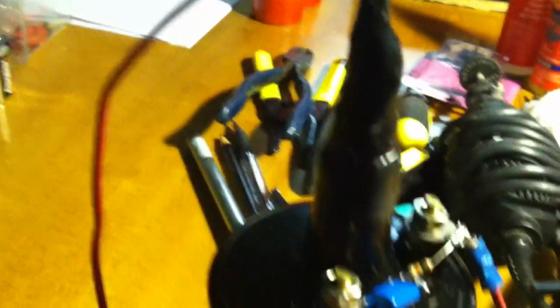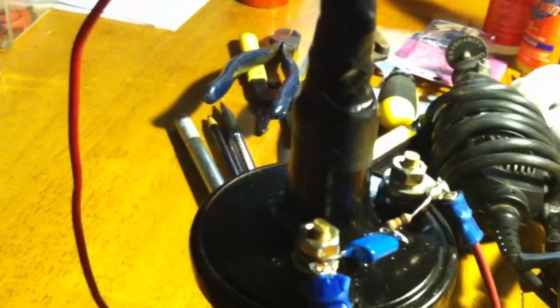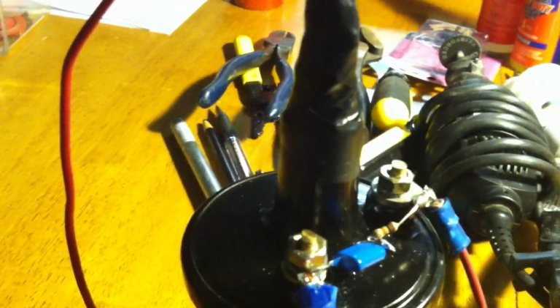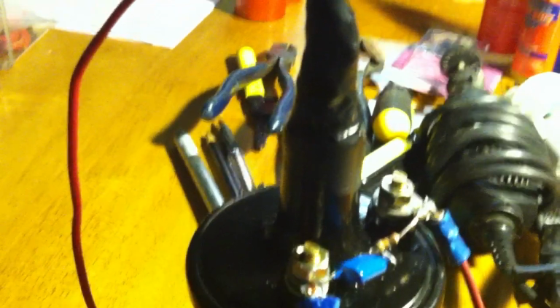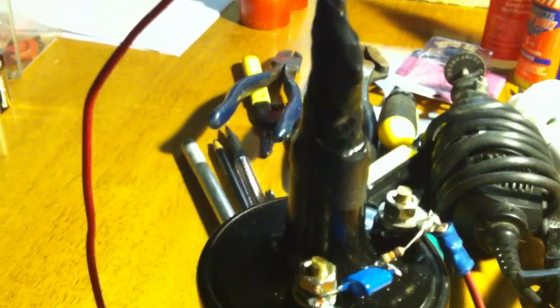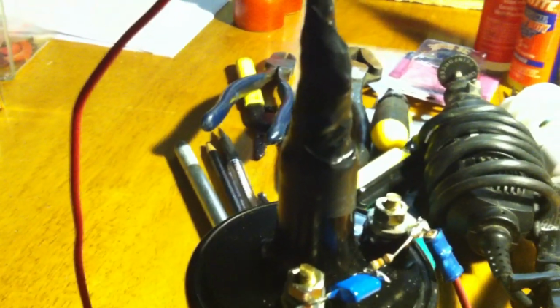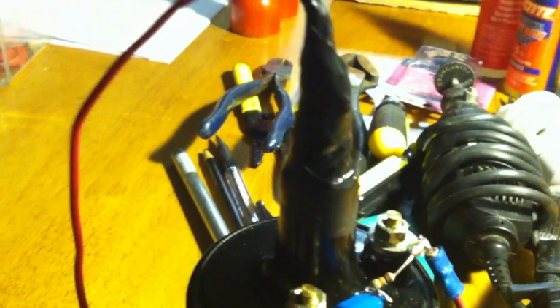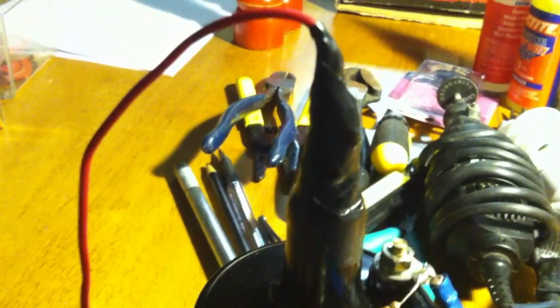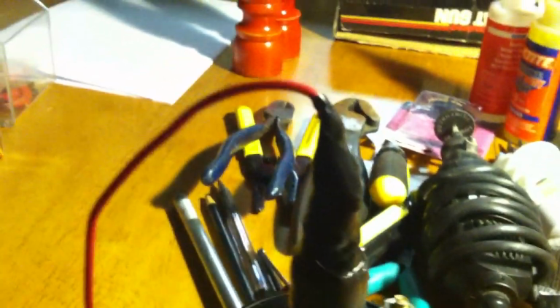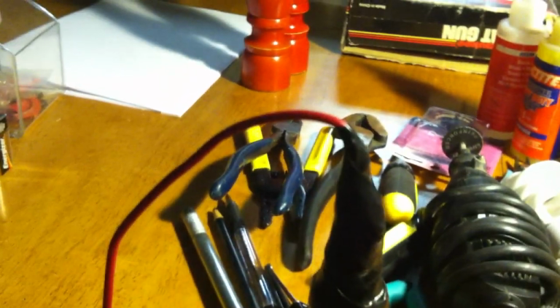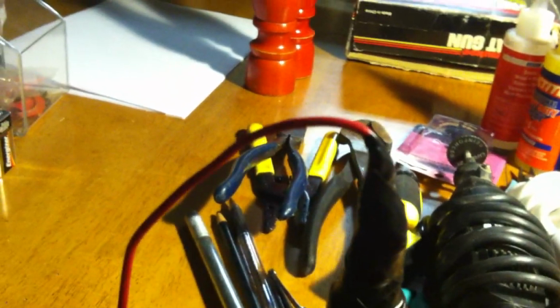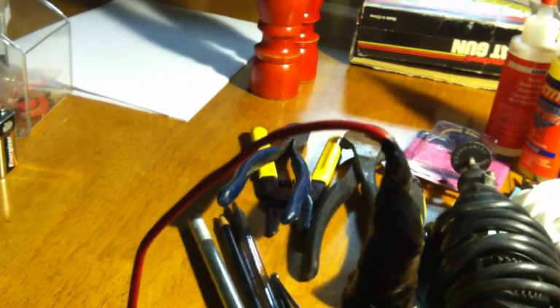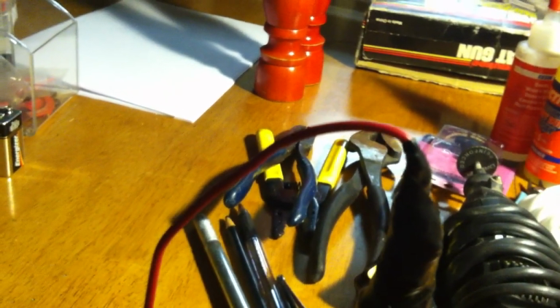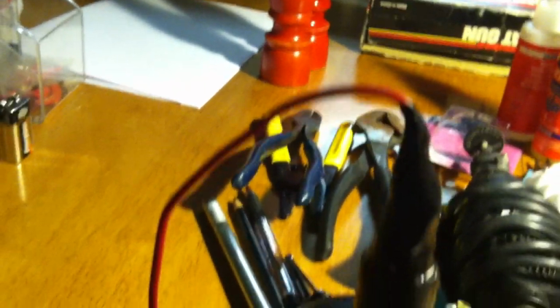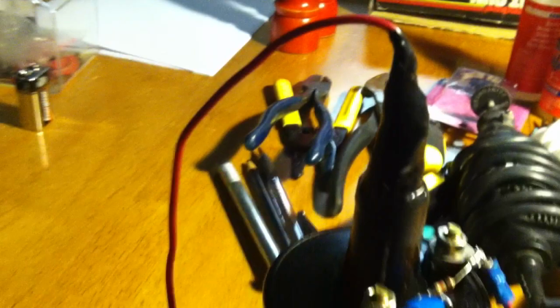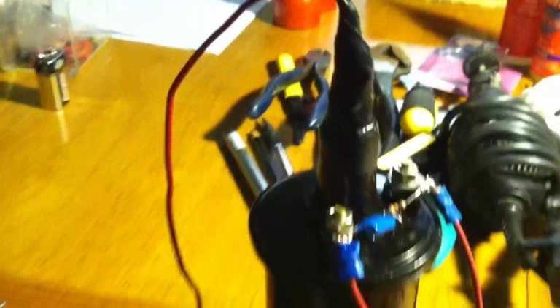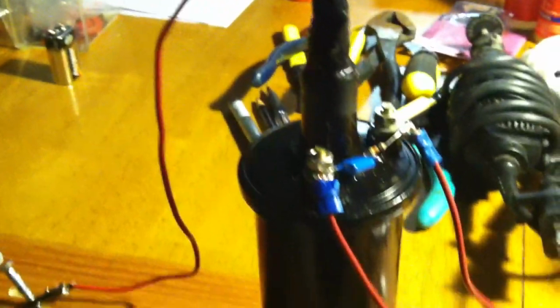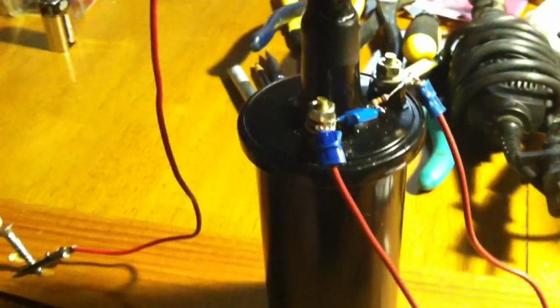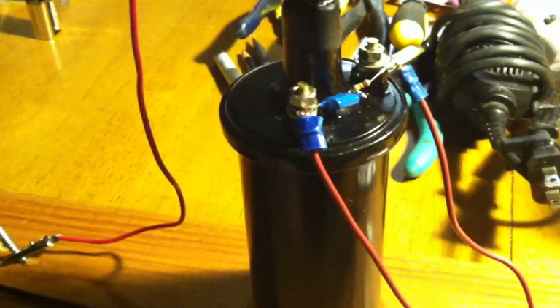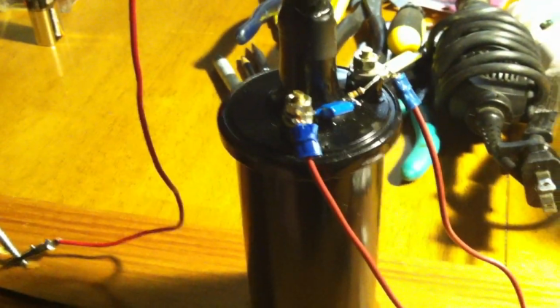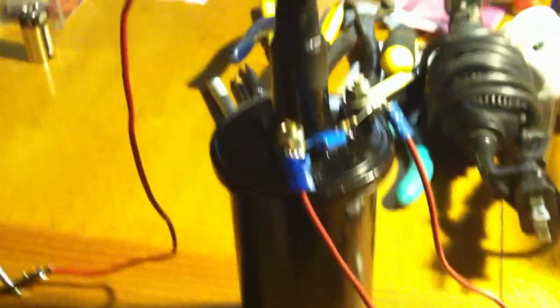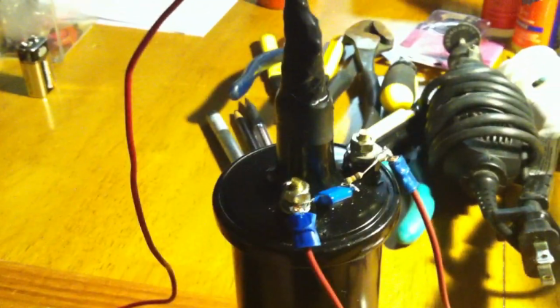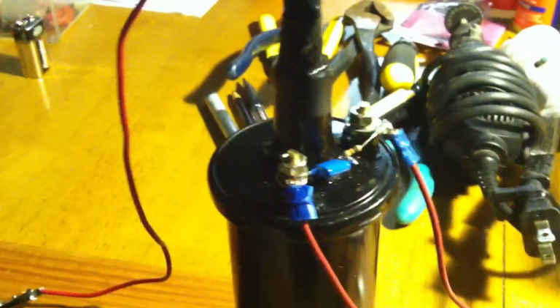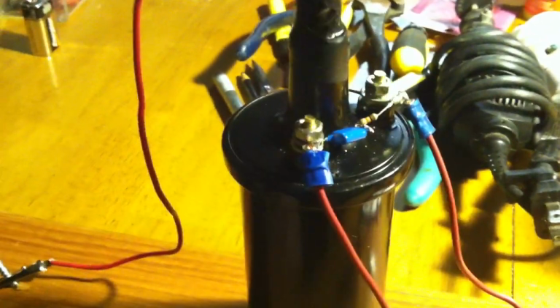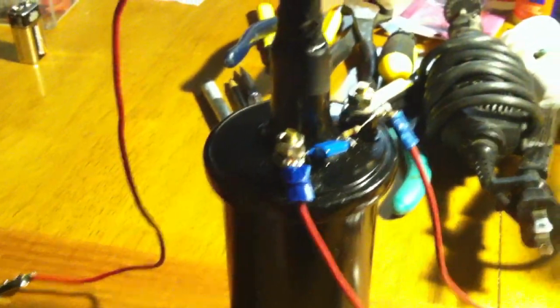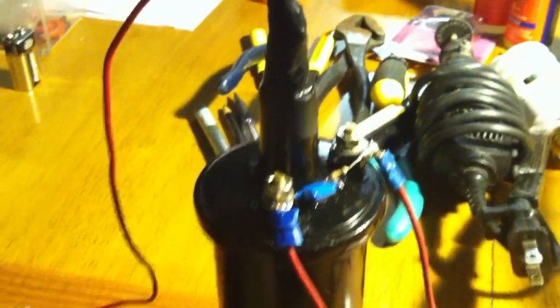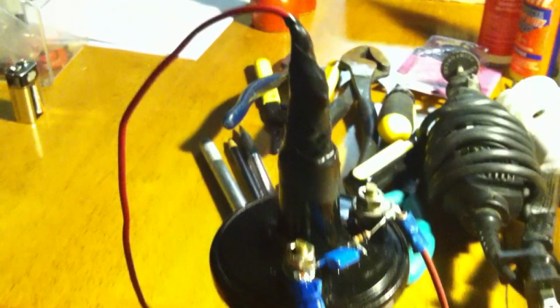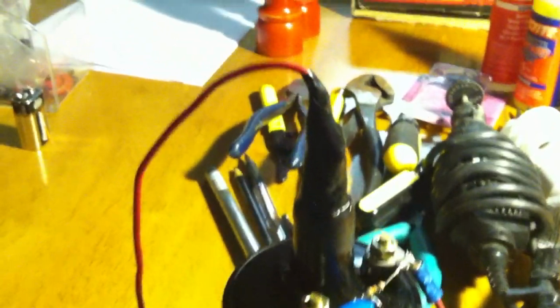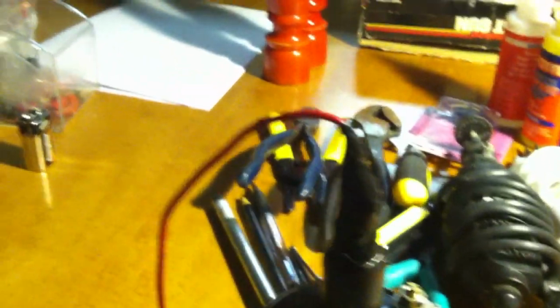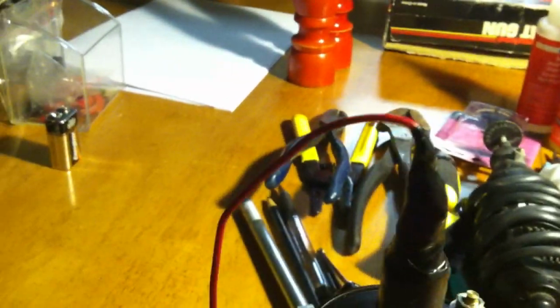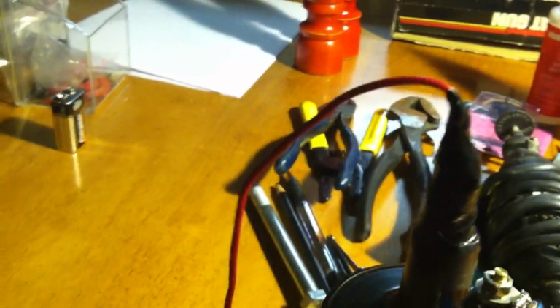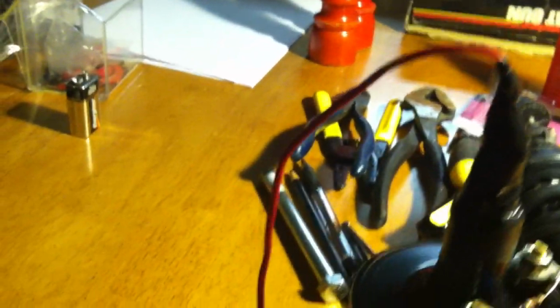These car coils are on the order of 30 kV on the output. This particular car coil we got down at the parts store — it's $13, brand new. You can buy these things for probably nothing, or you can find them in the junkyard.